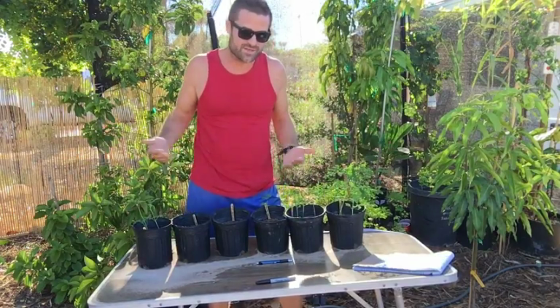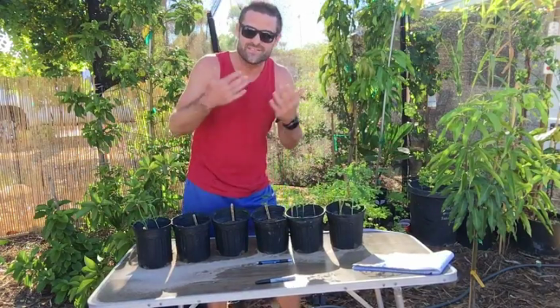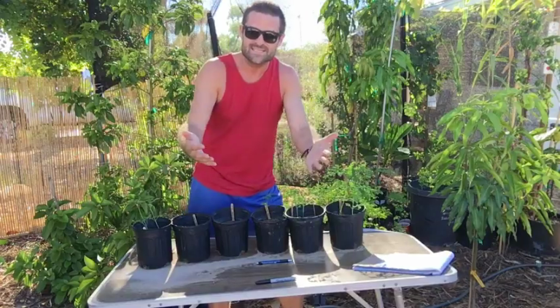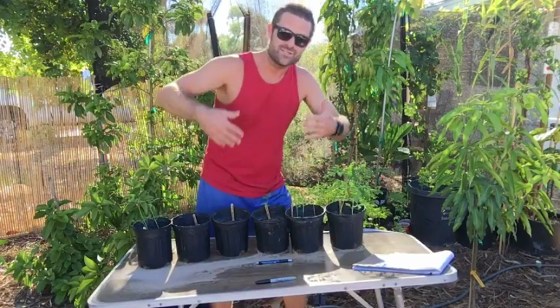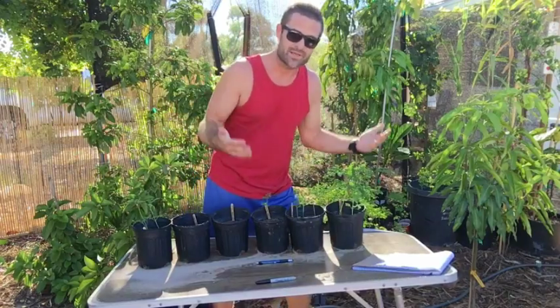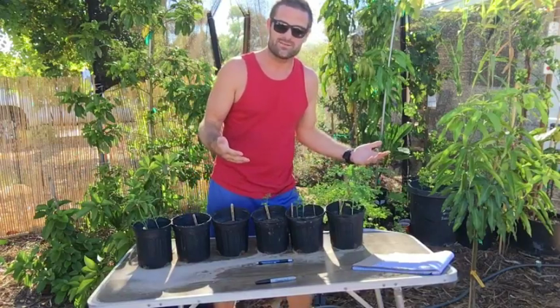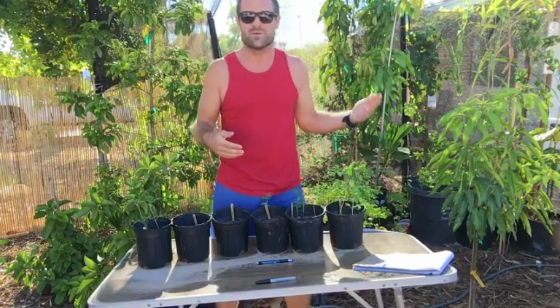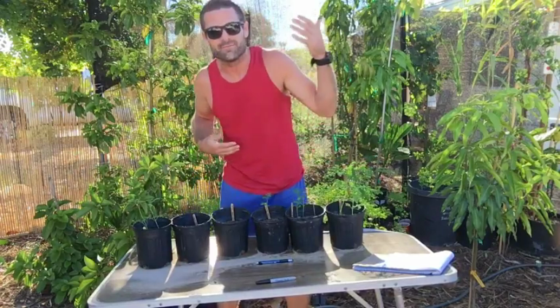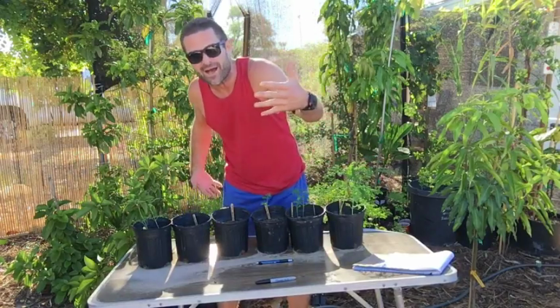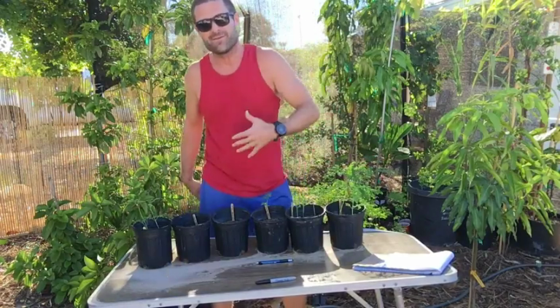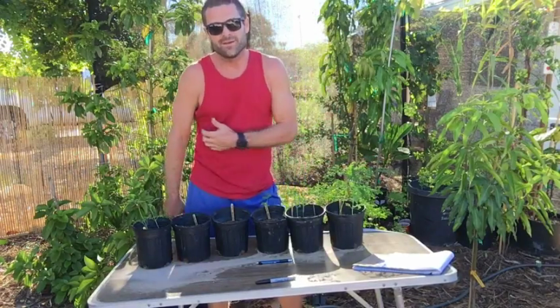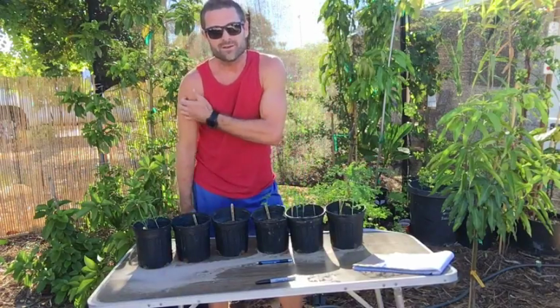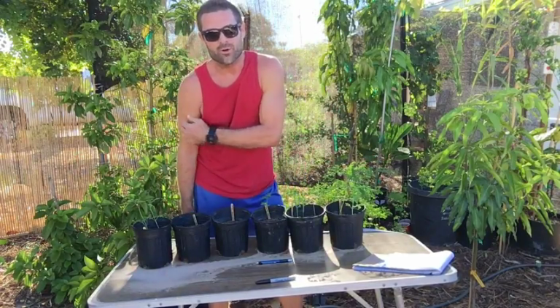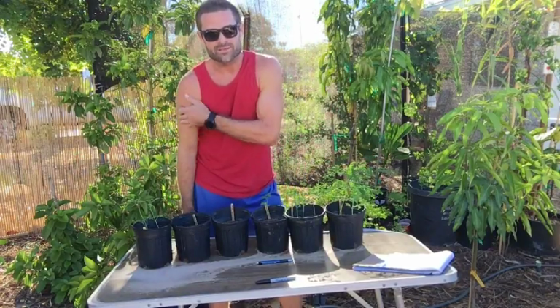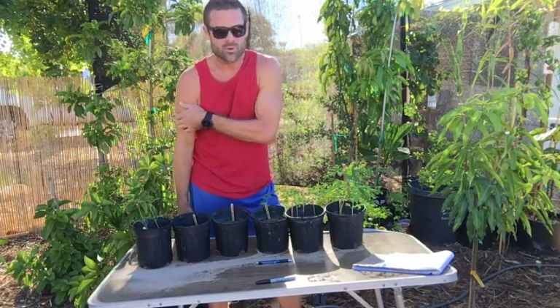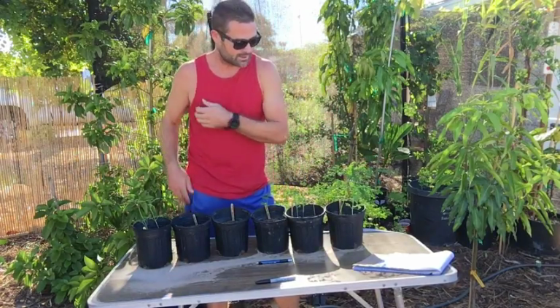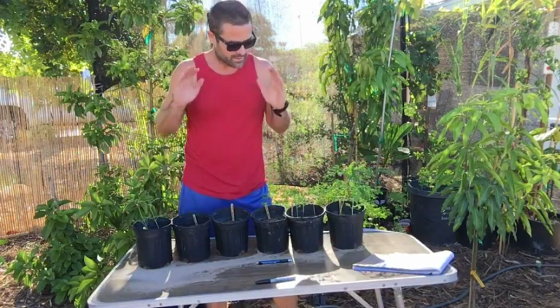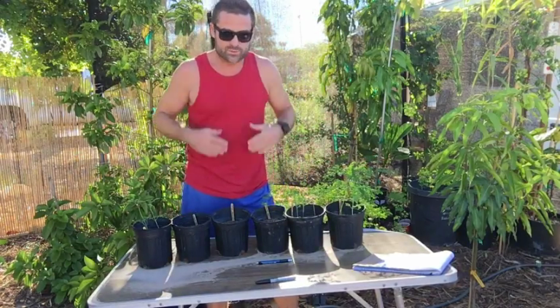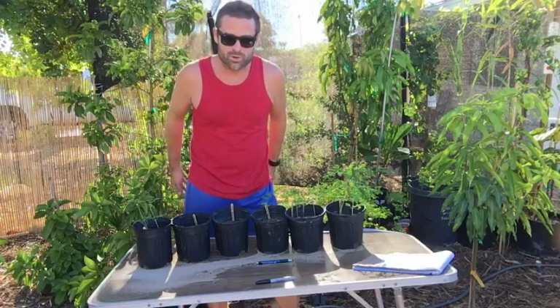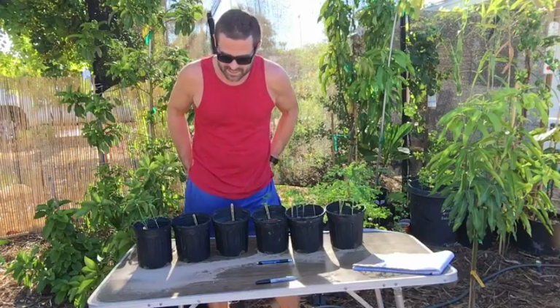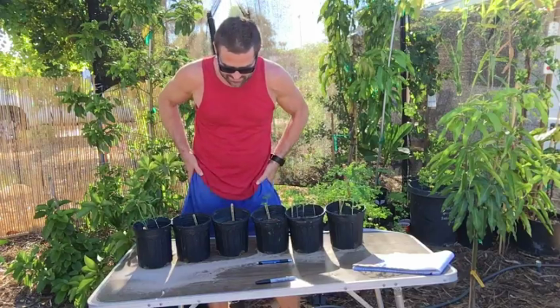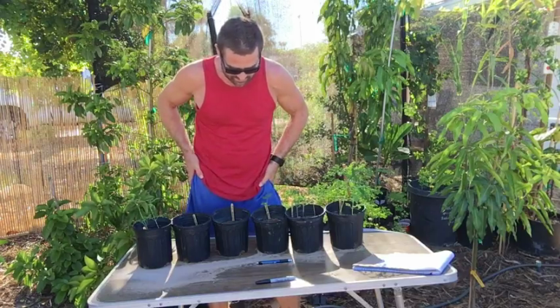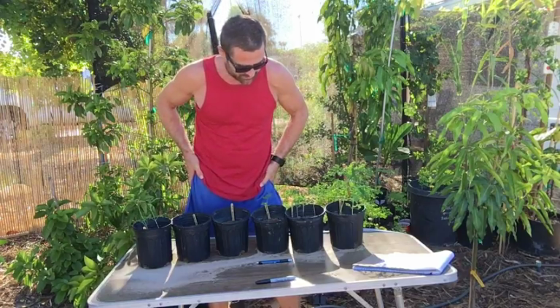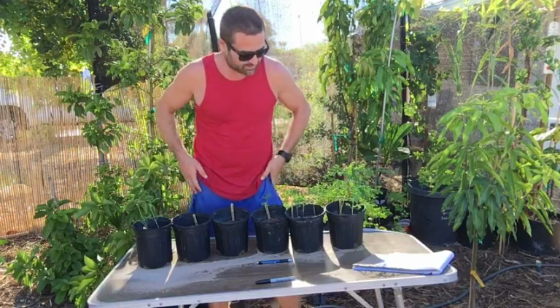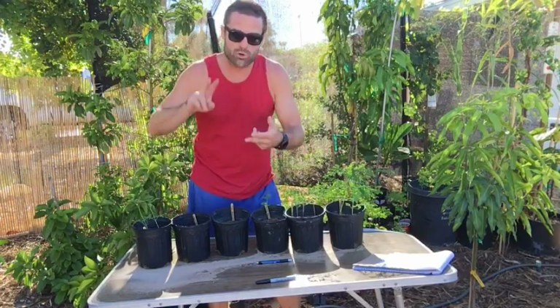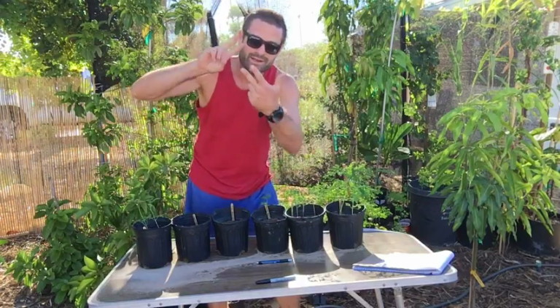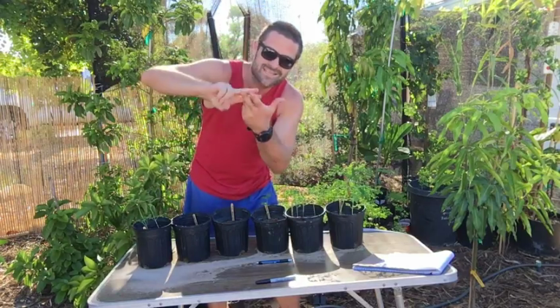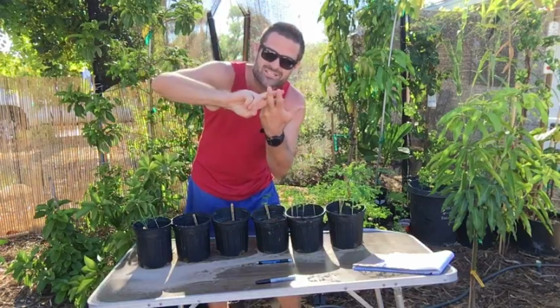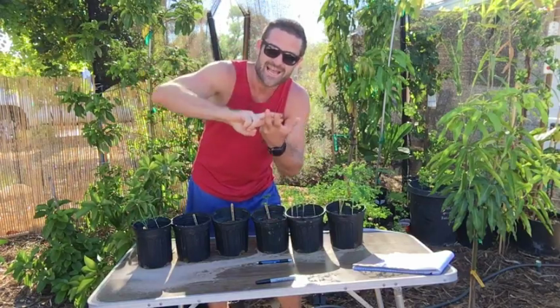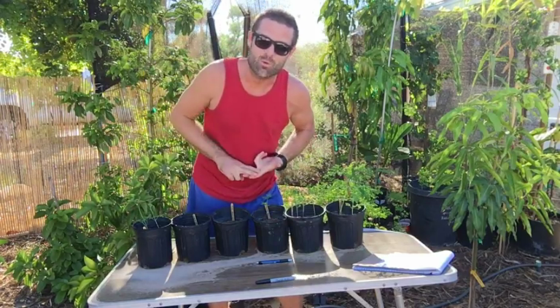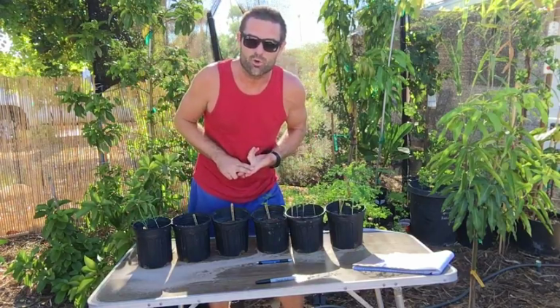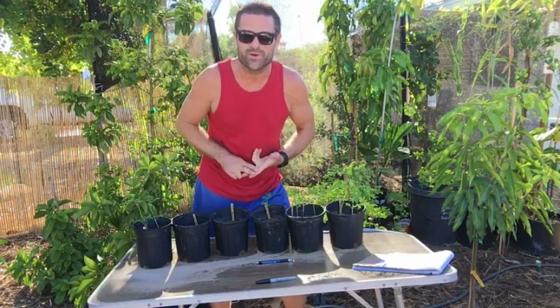You have 10 seeds, you plant all 10 of them, you get five growing. It's really worth it, guys. Plant more Moringas — hashtag I Want More Moringa.